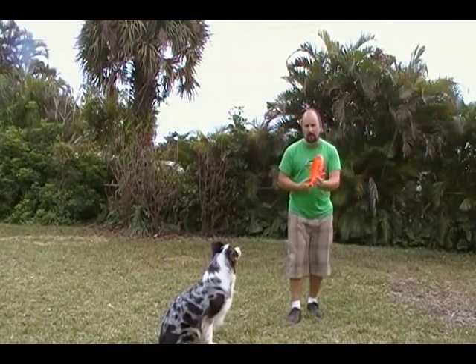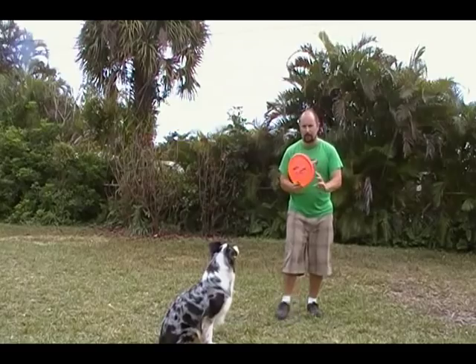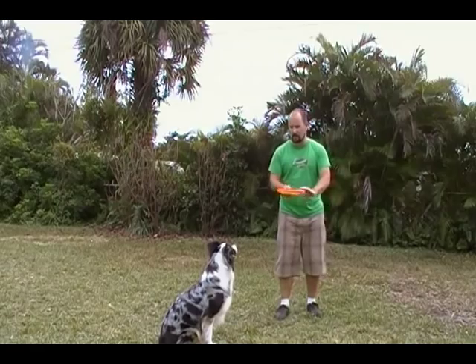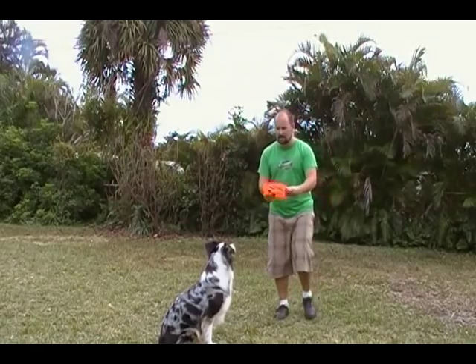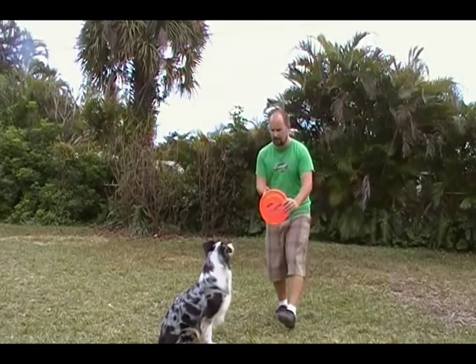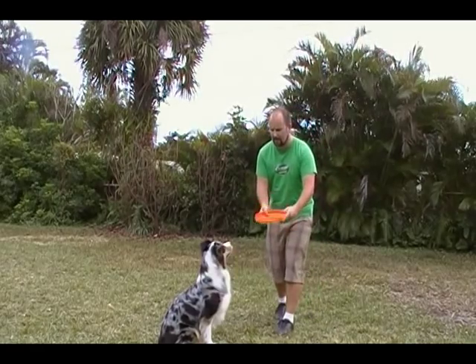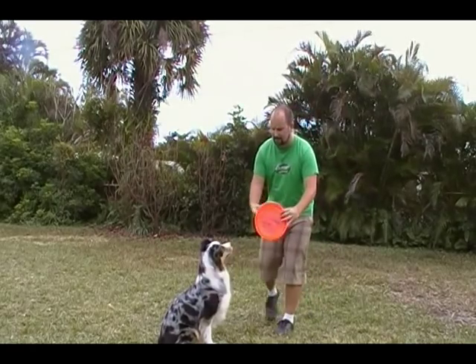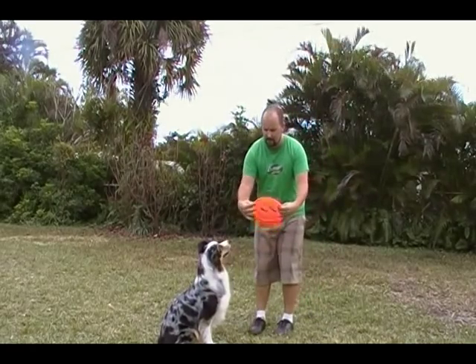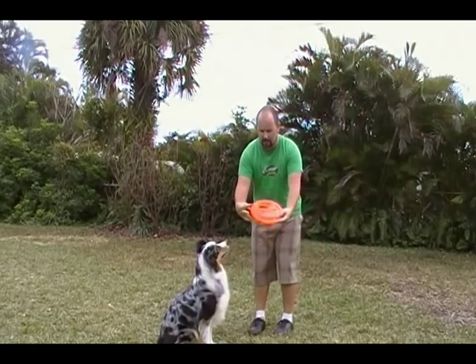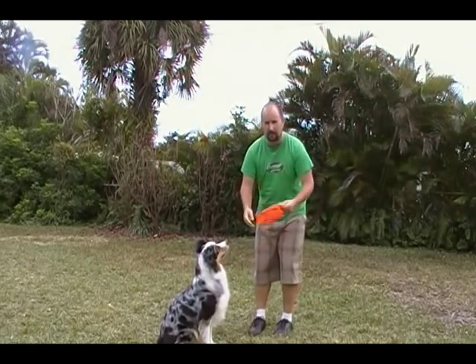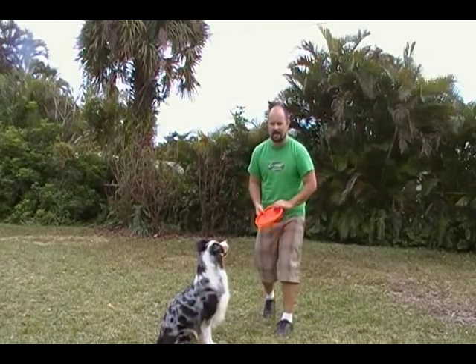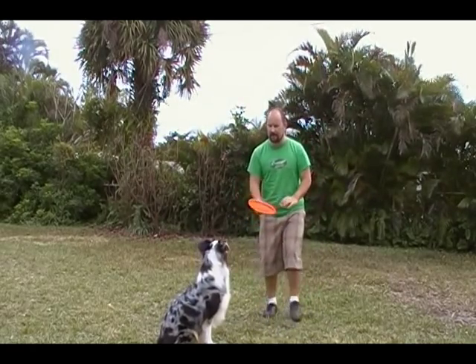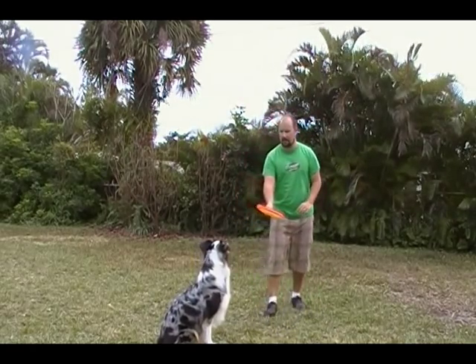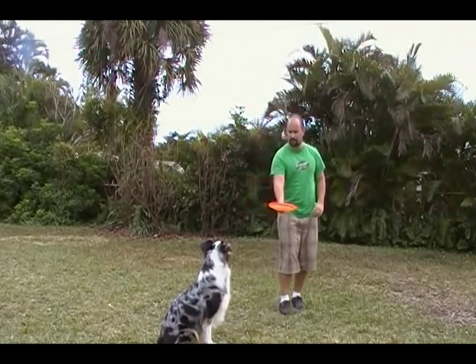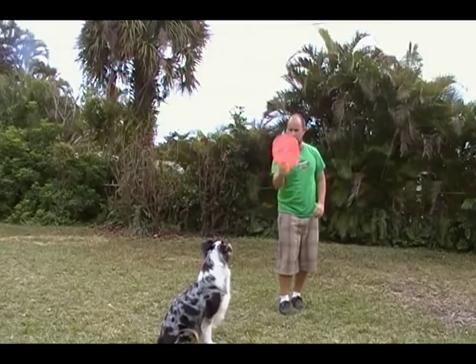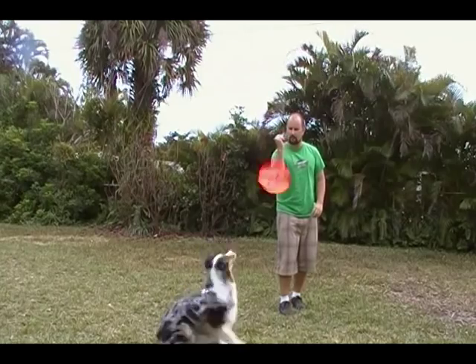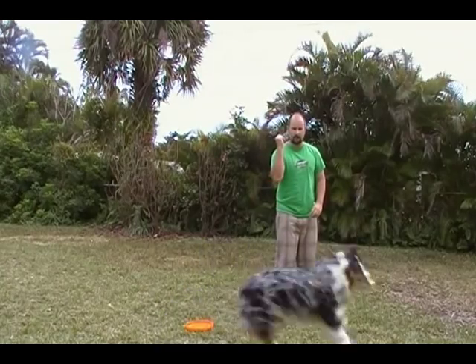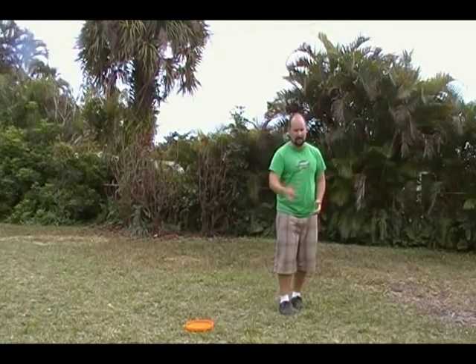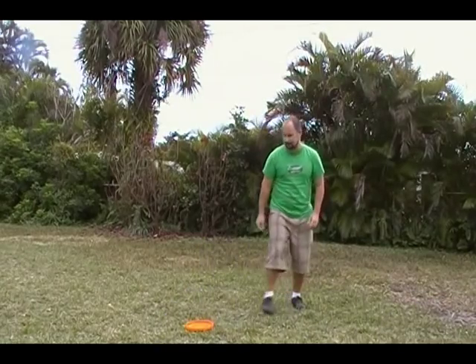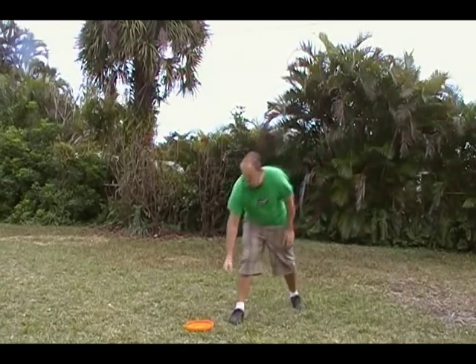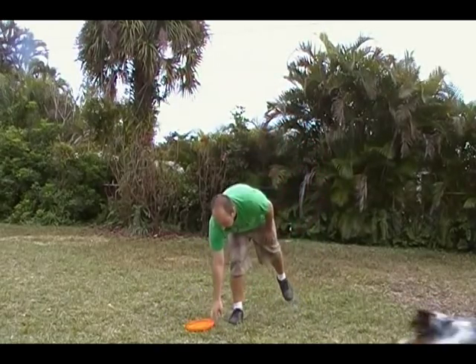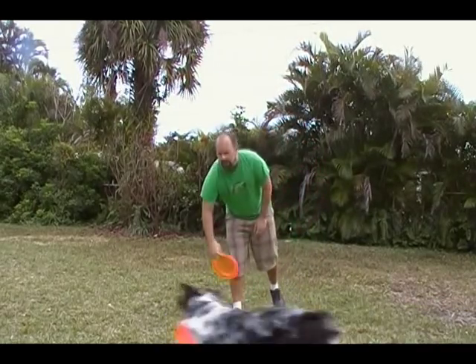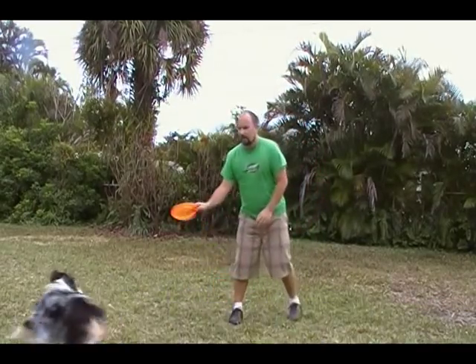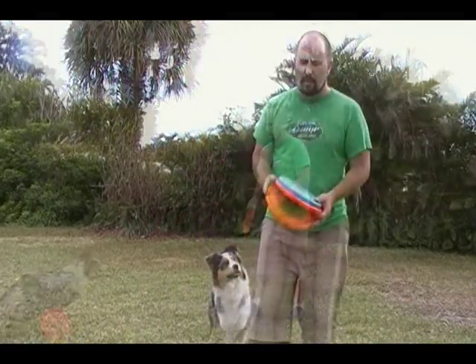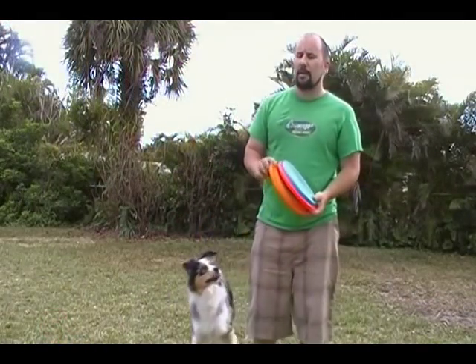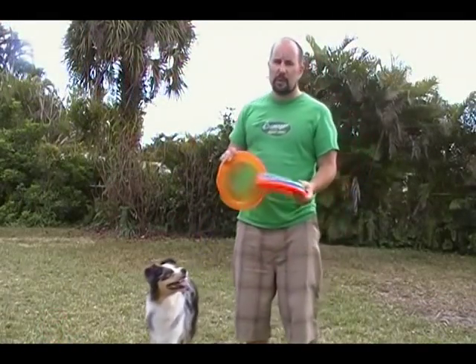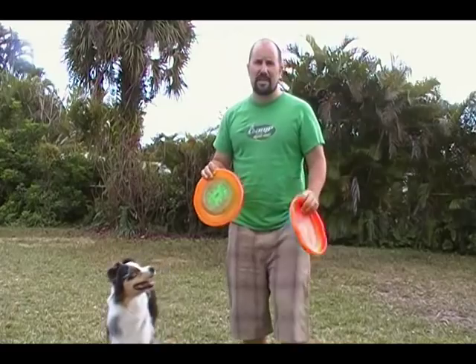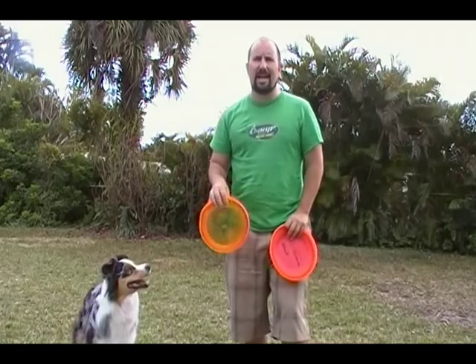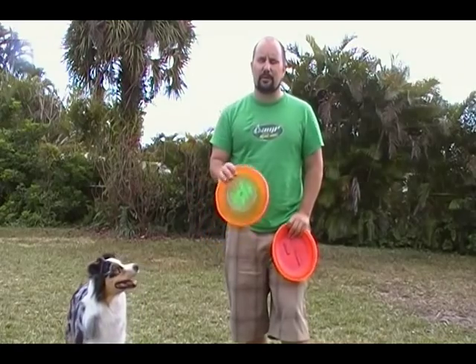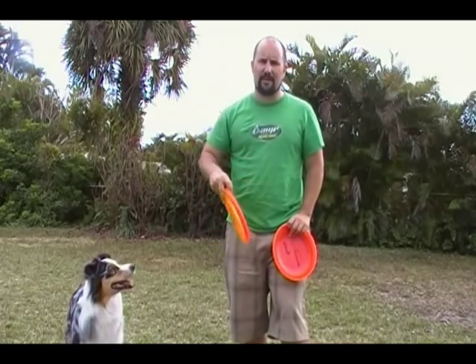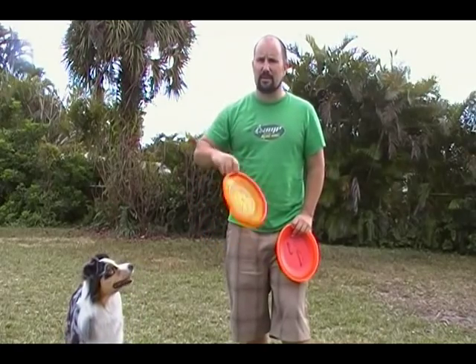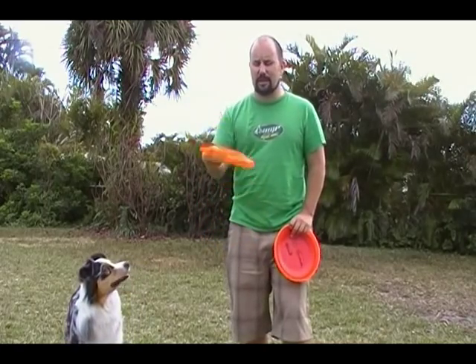I'm going to throw the disc crossways for her like this. It's going to be very challenging for her to catch. You're going to improve your dog's percentage of catching a butterfly if you have it spinning towards the dog.